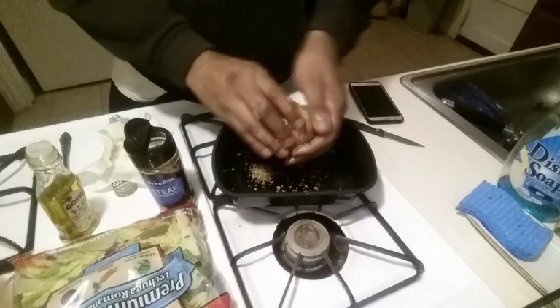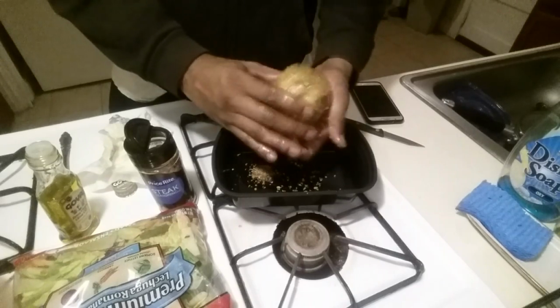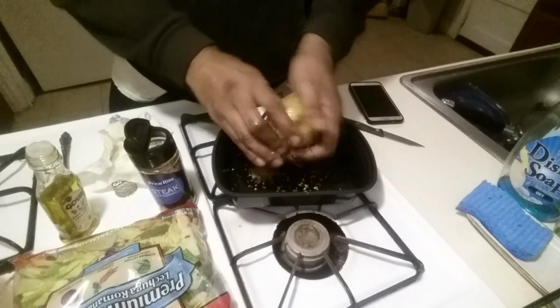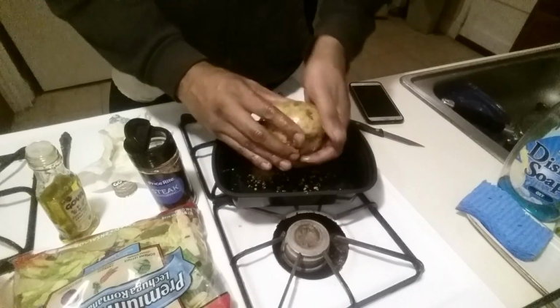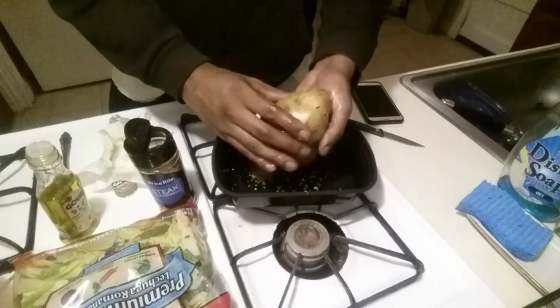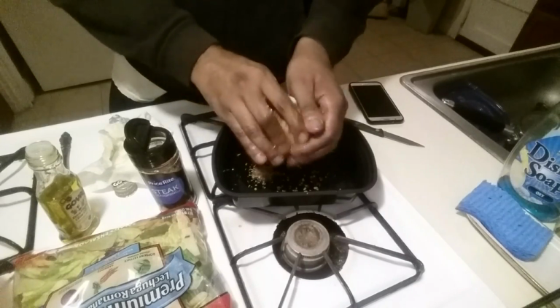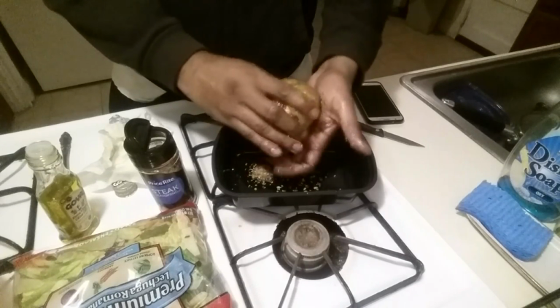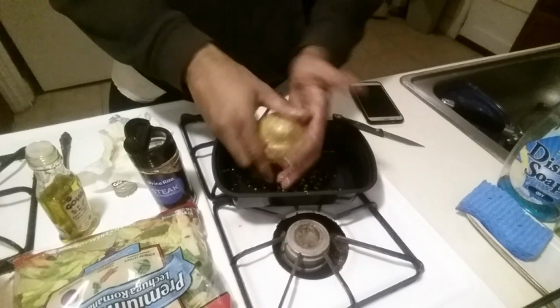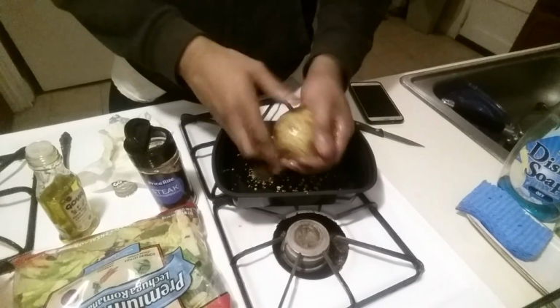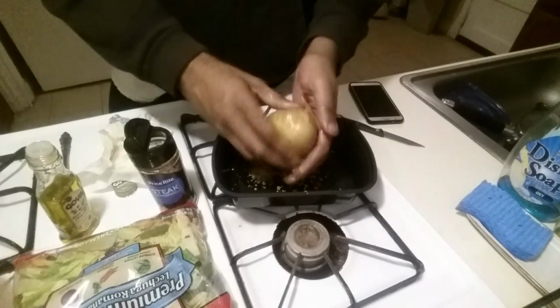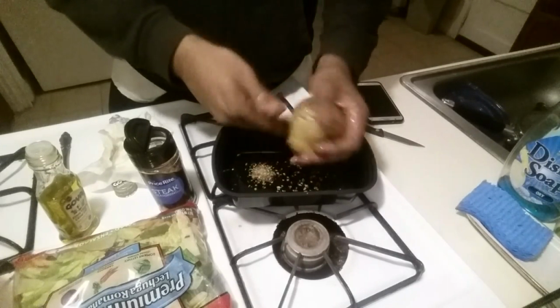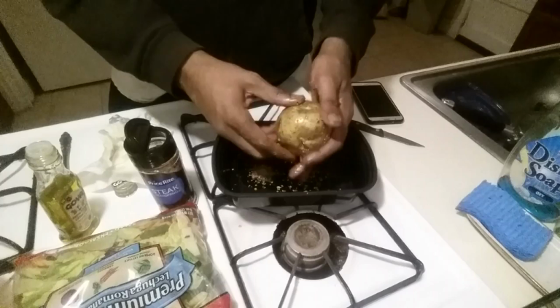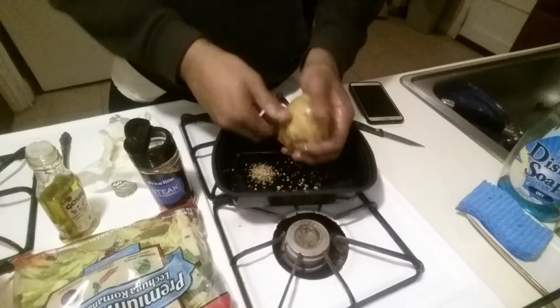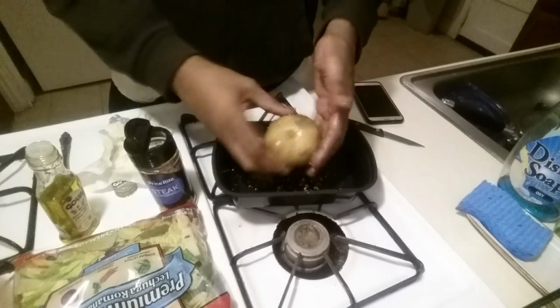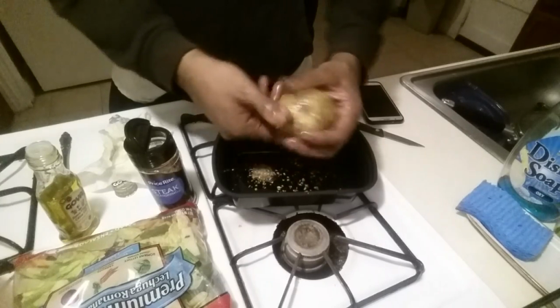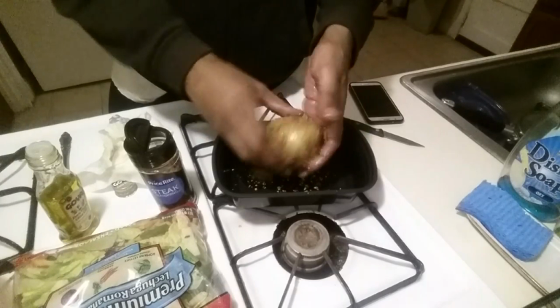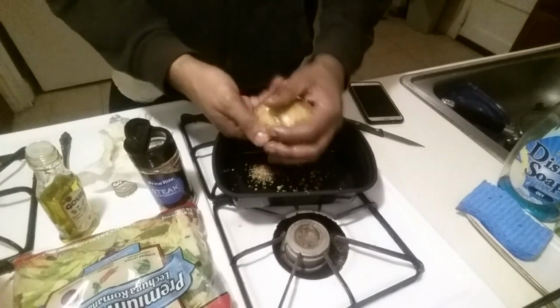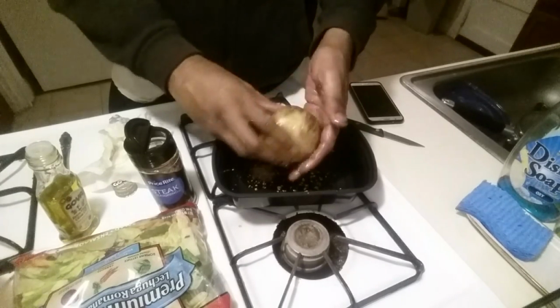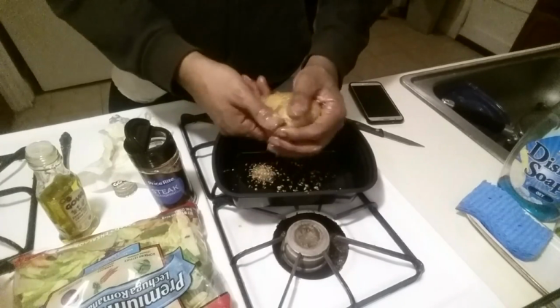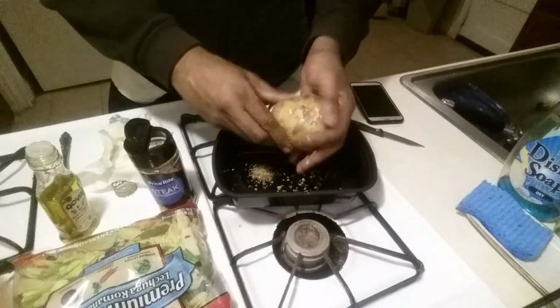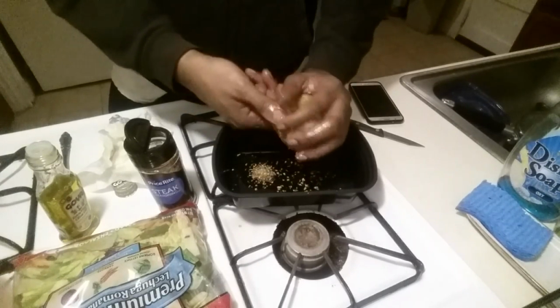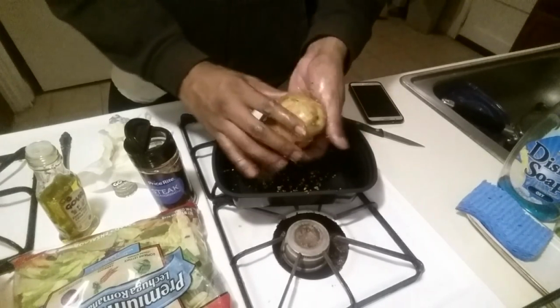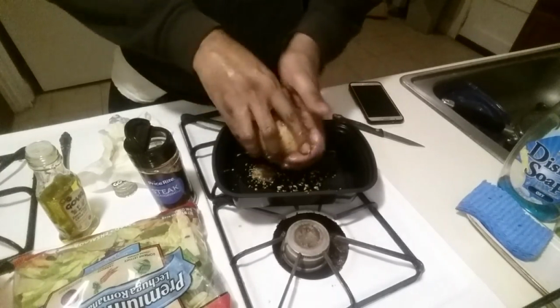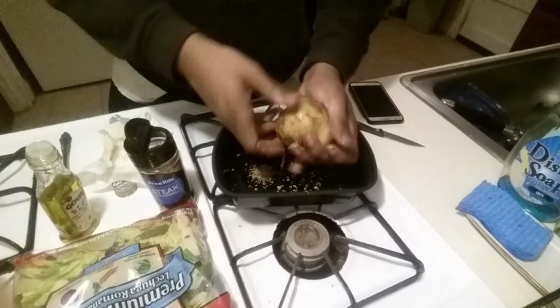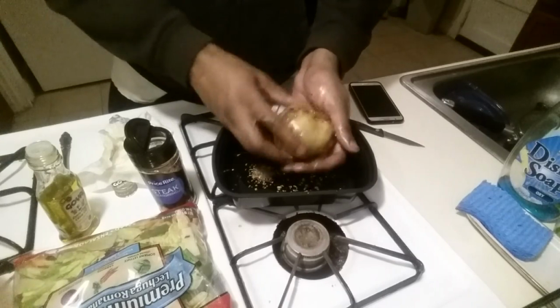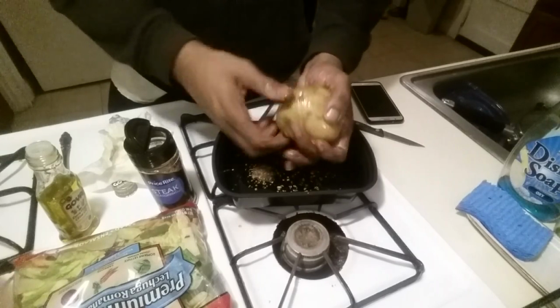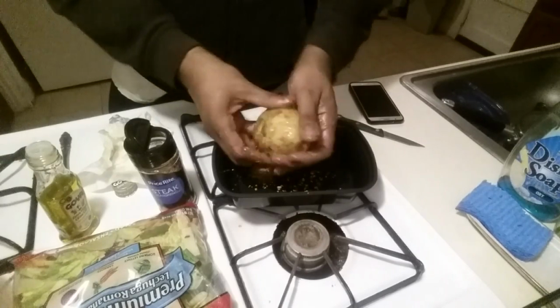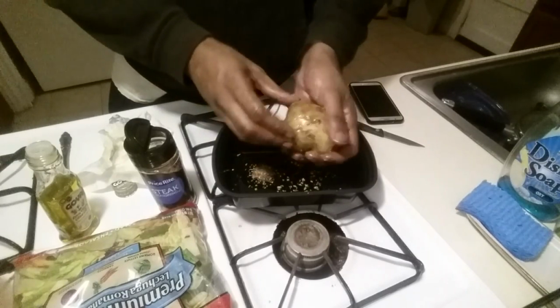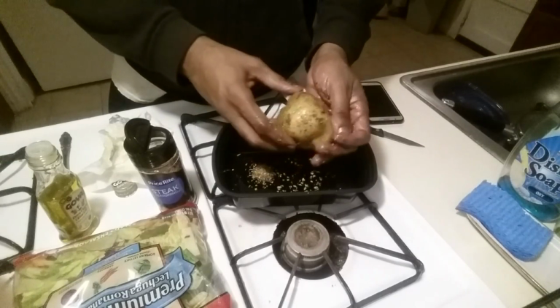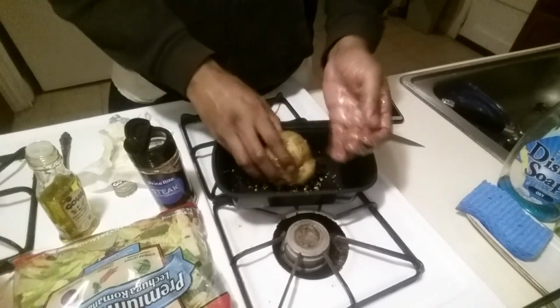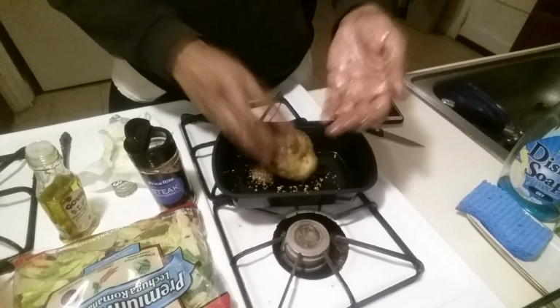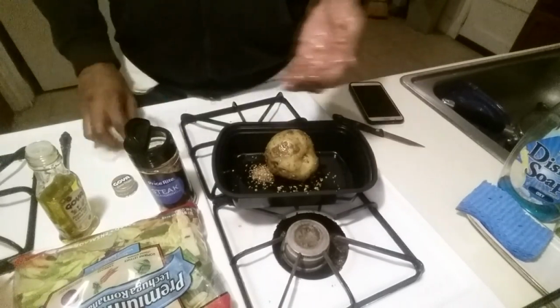Let me tell y'all now — if you do decide to follow this one day or make your own potato, whatever you make, just wear some gloves. It saves the time of repeatedly and constantly washing your hands, which gets tiring.